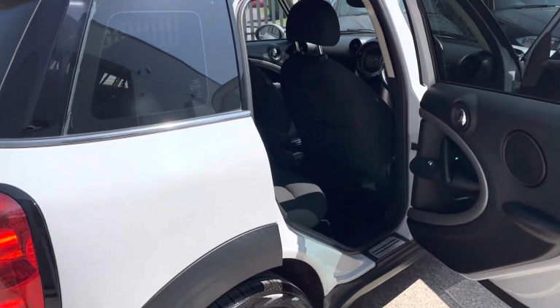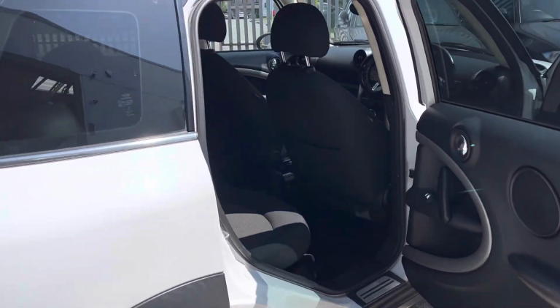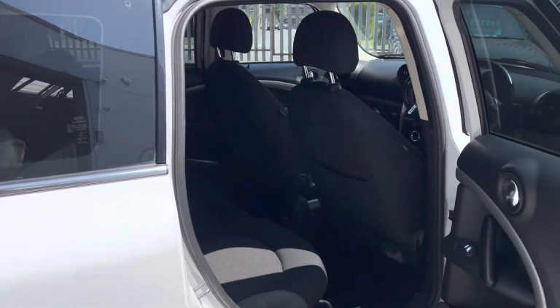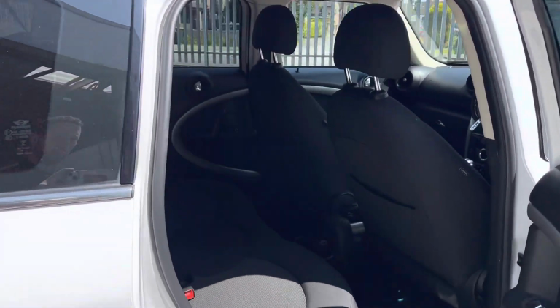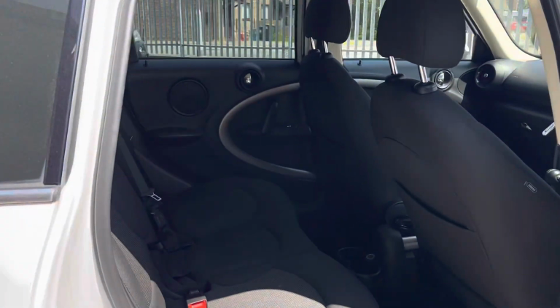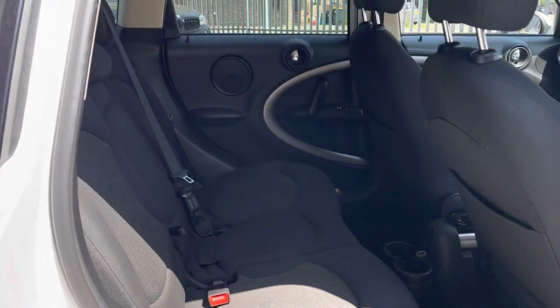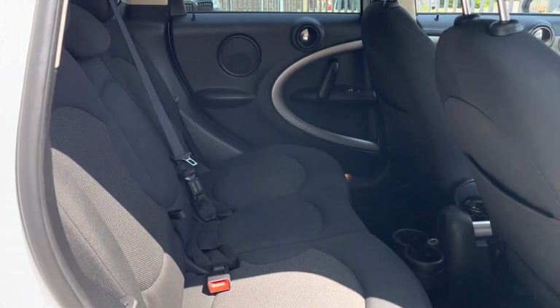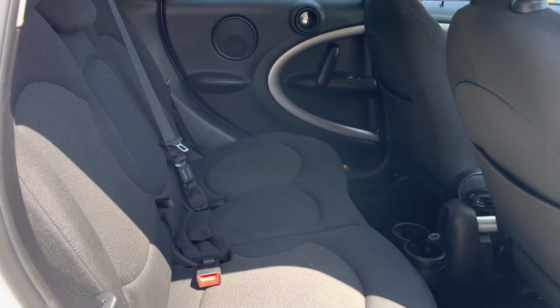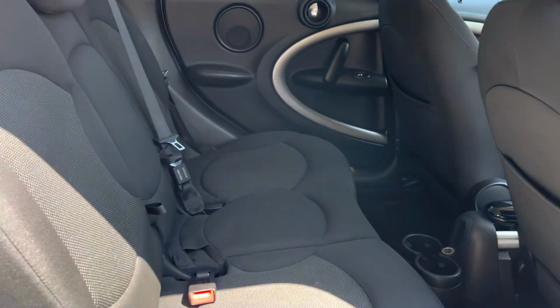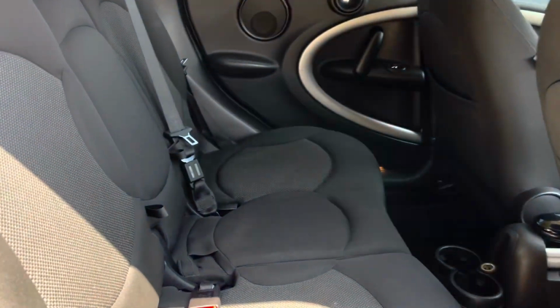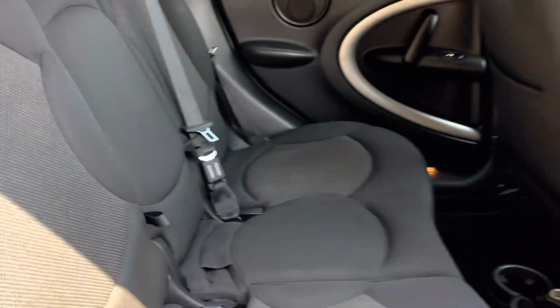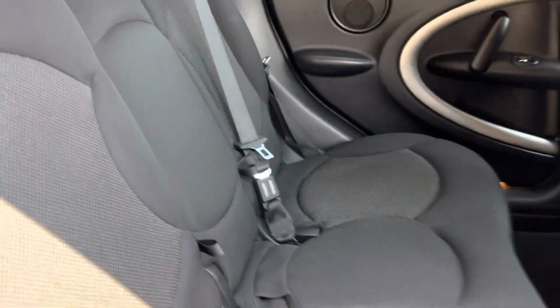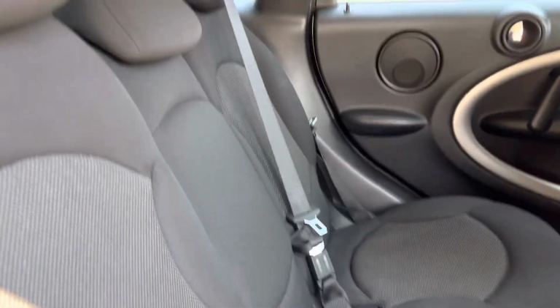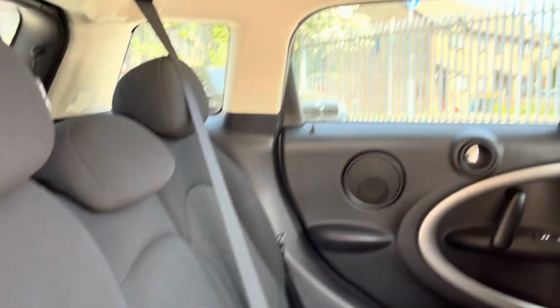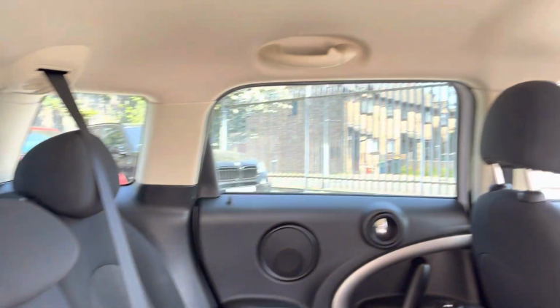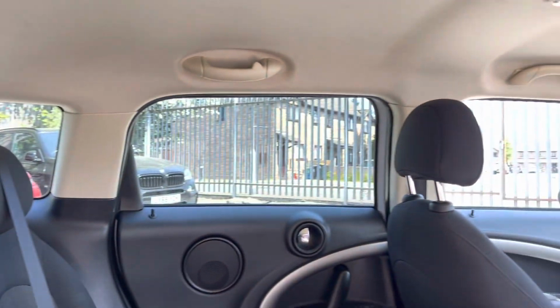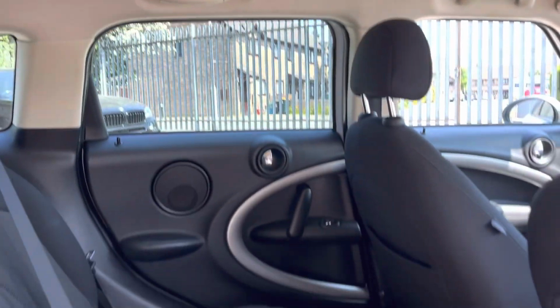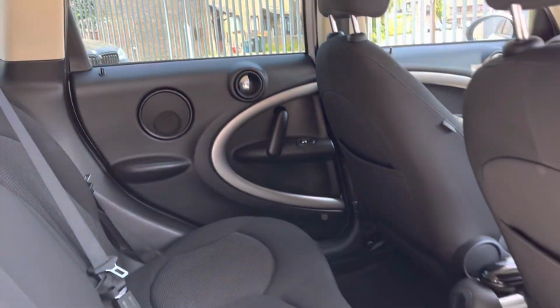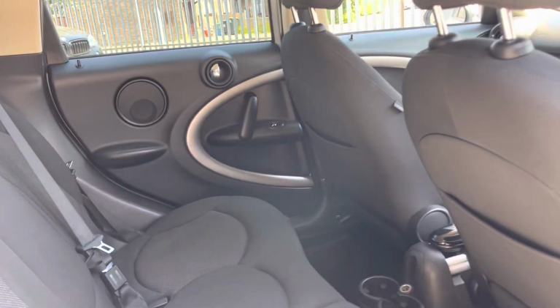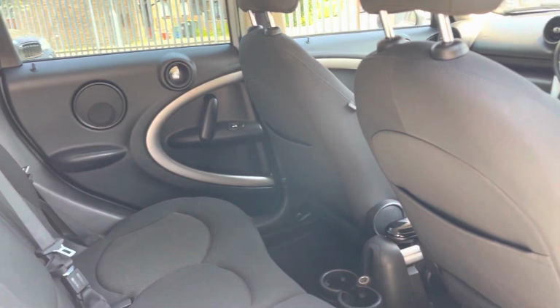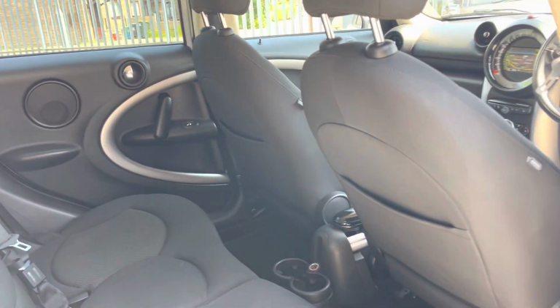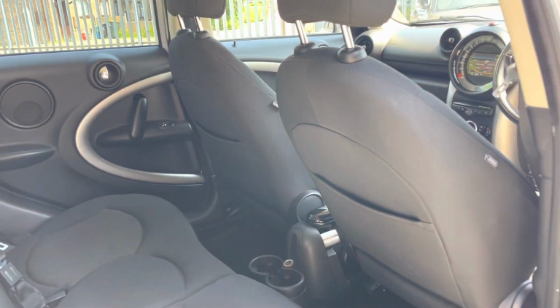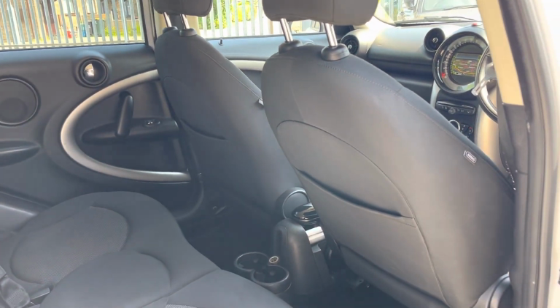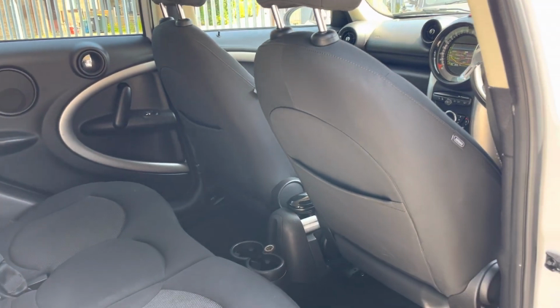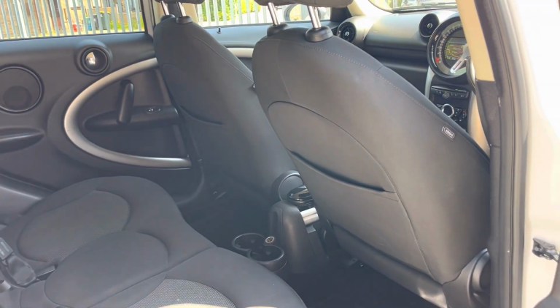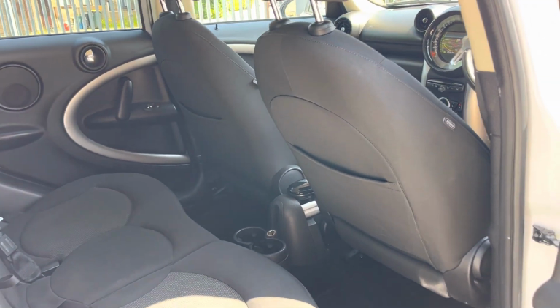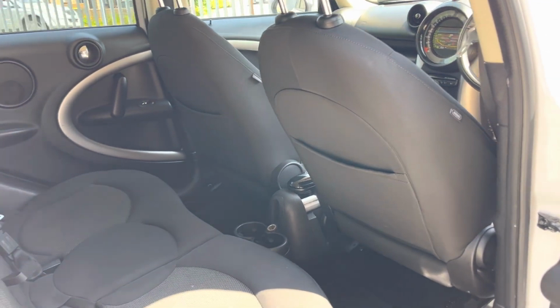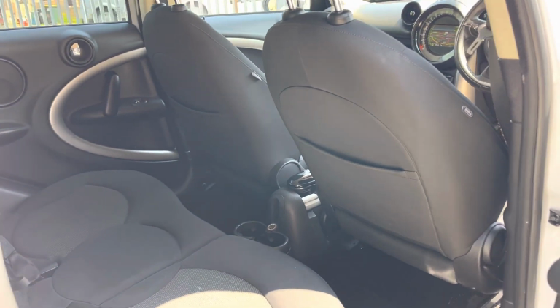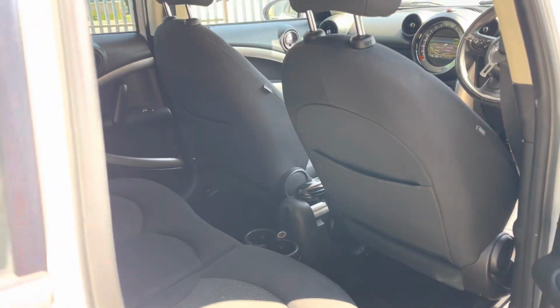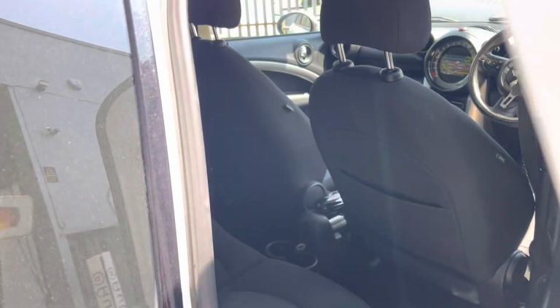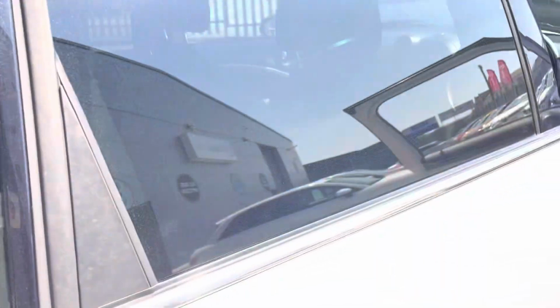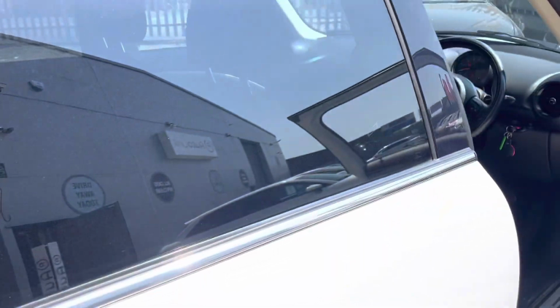Inside we've got a rear bench with no rips or tears, not that I can see. We've got a lovely clean headlining so you've got plenty of headroom — that's my driving position — and plenty of legroom as well.